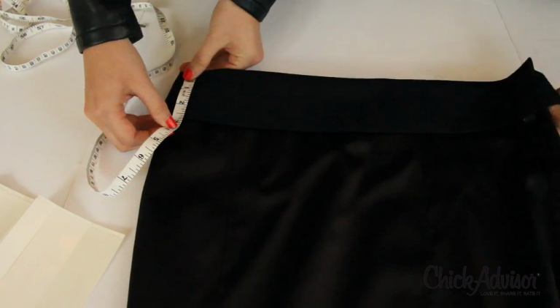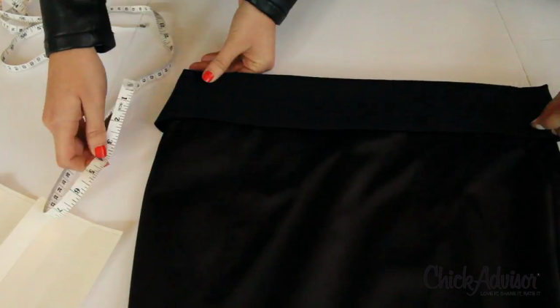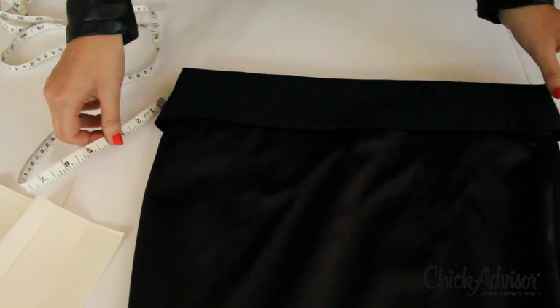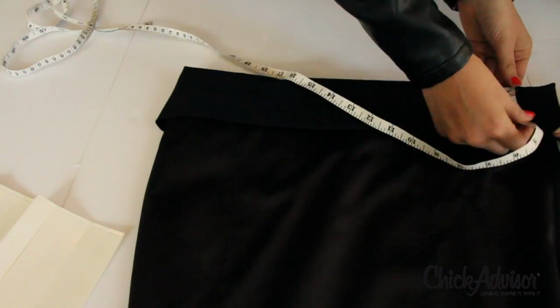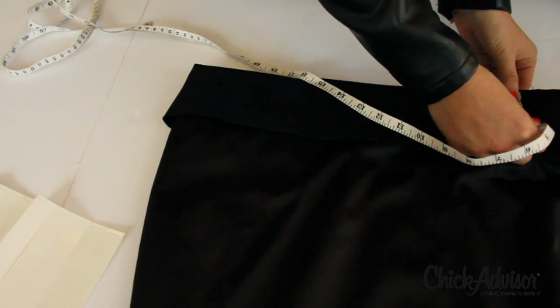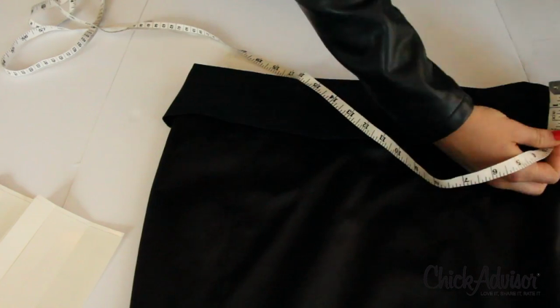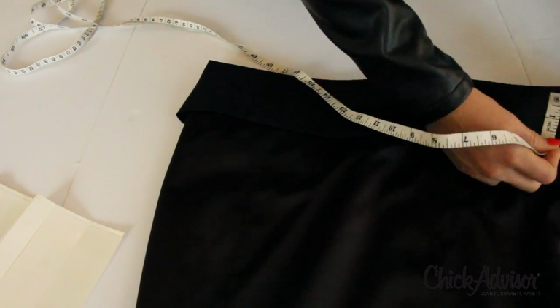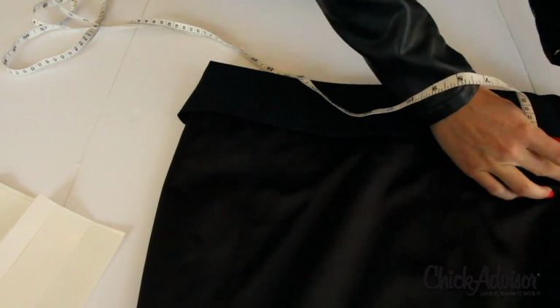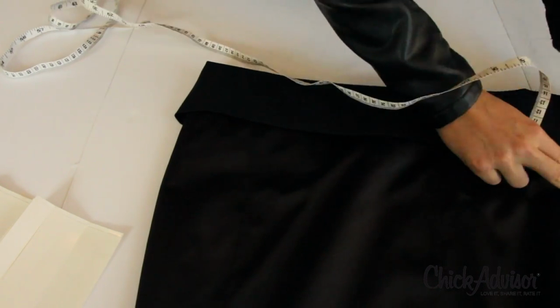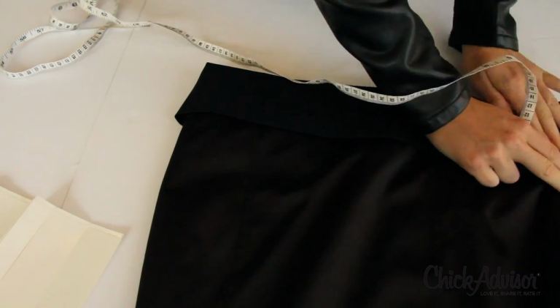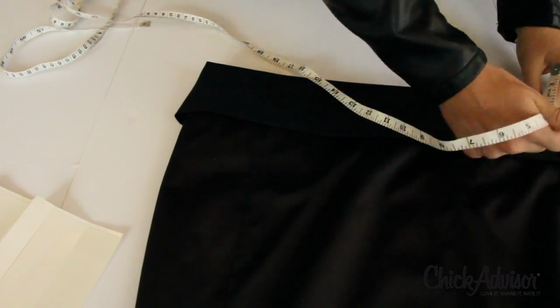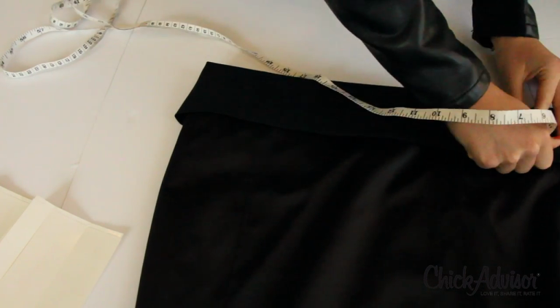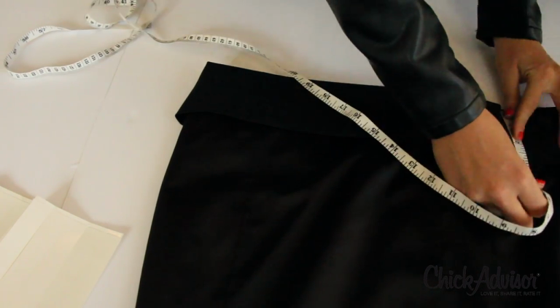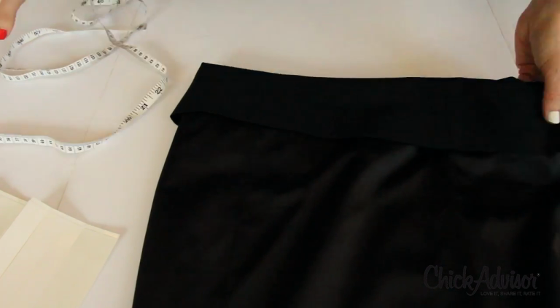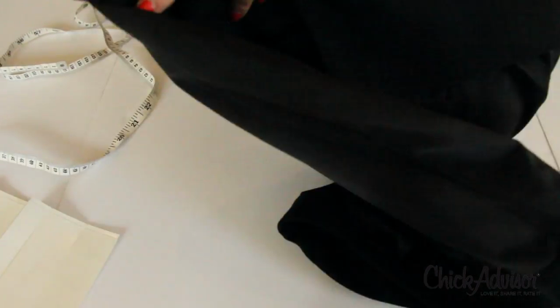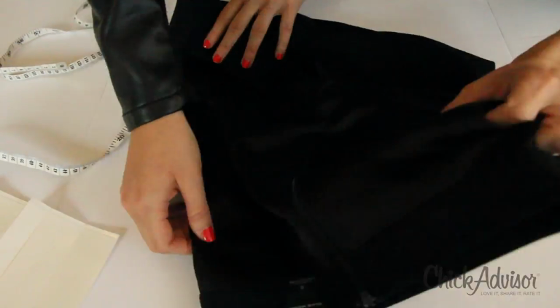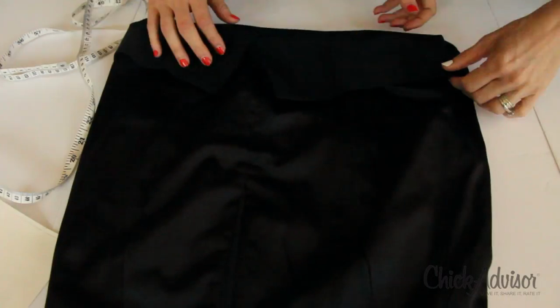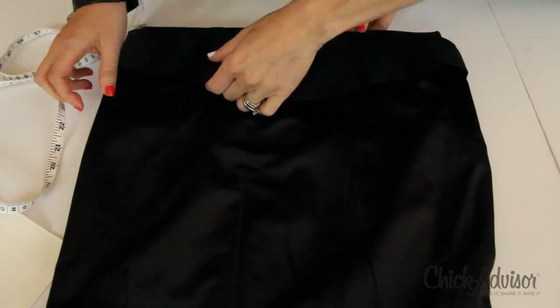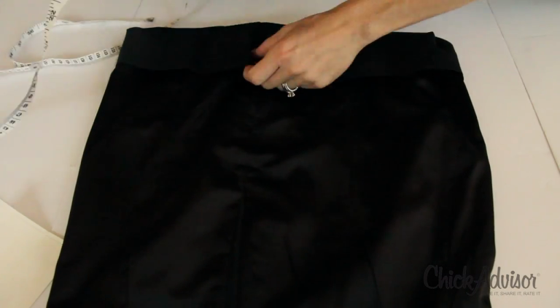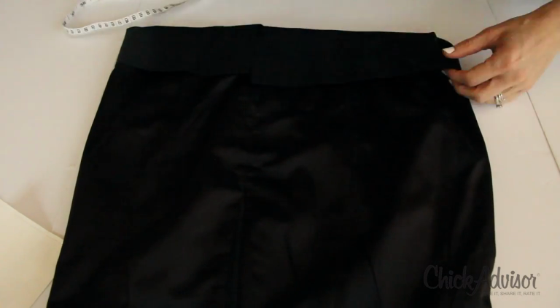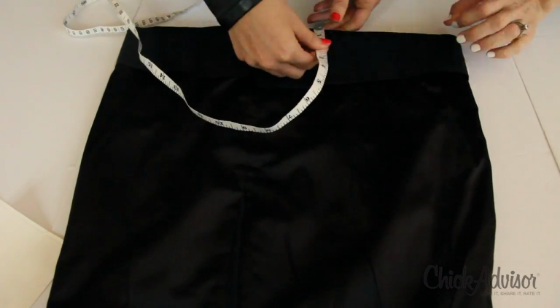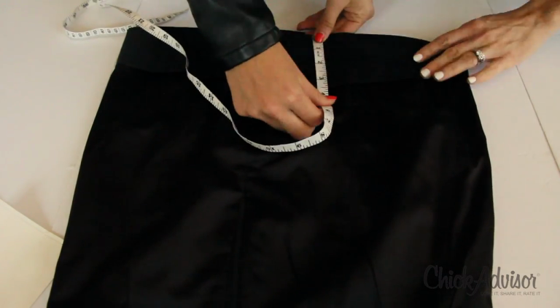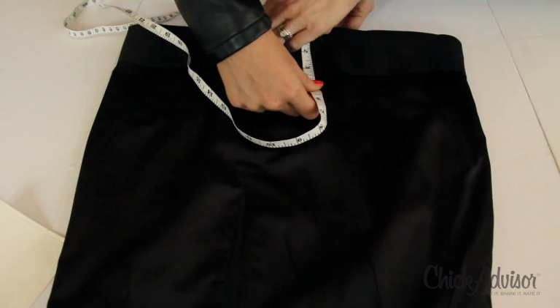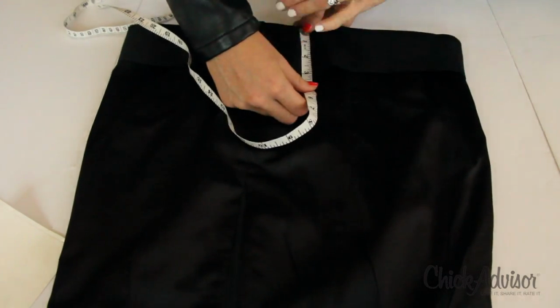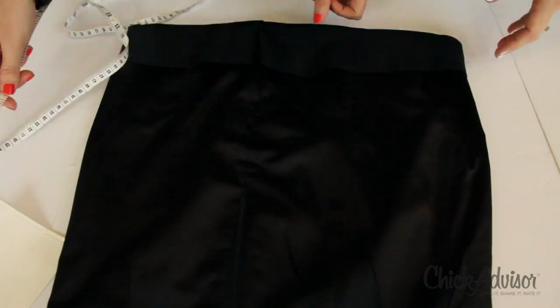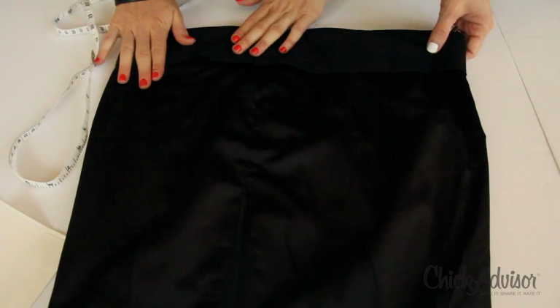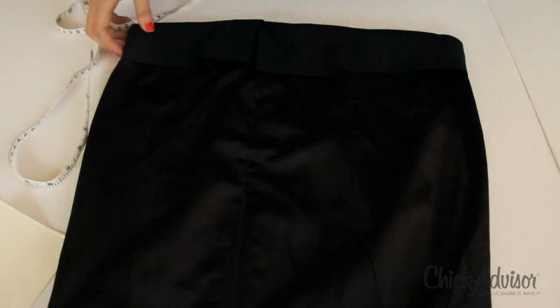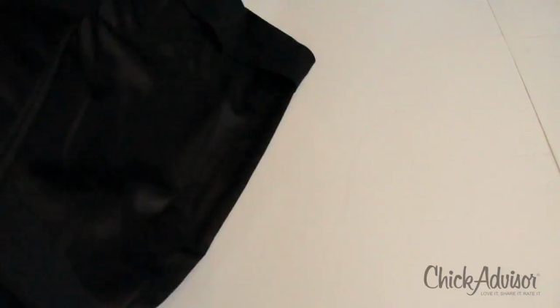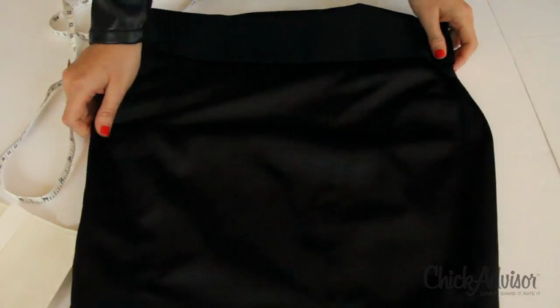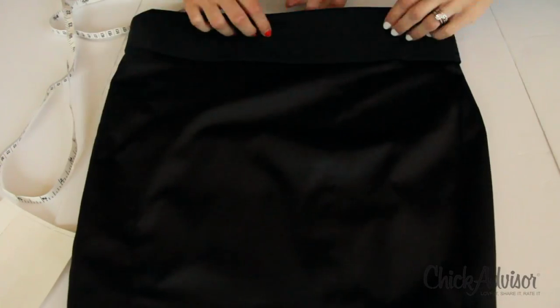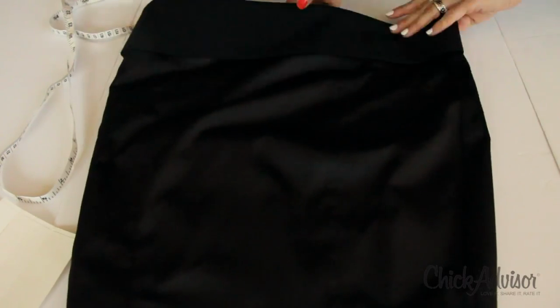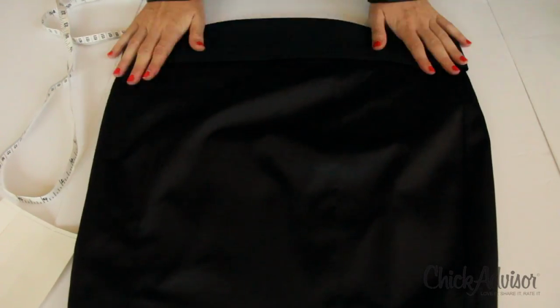It says you don't have to do this, but for best results, press the hem with the iron to form a crease. So in this case we're doing it without an iron. If you don't need one, it should still work.